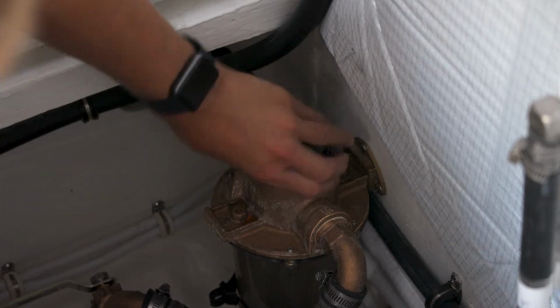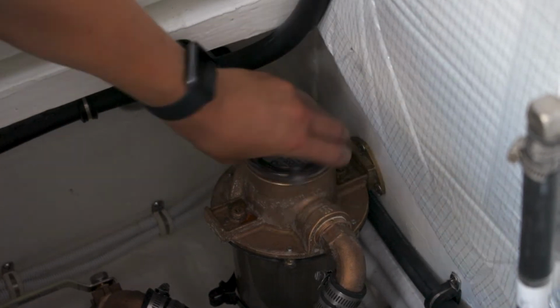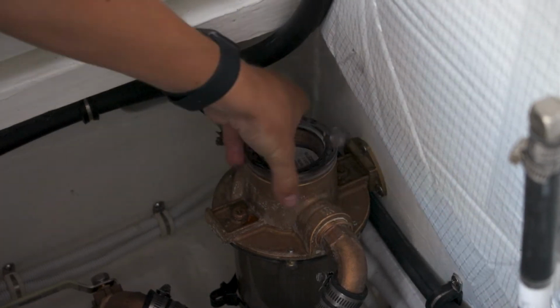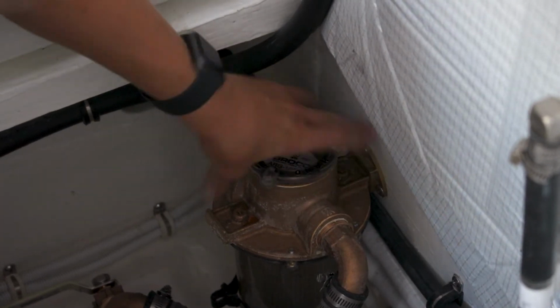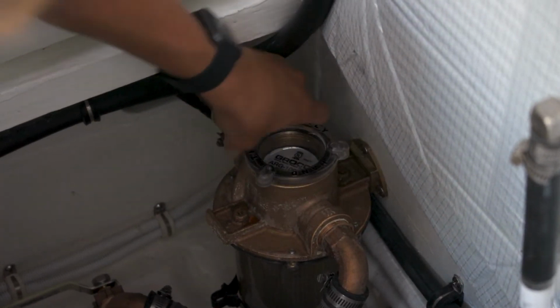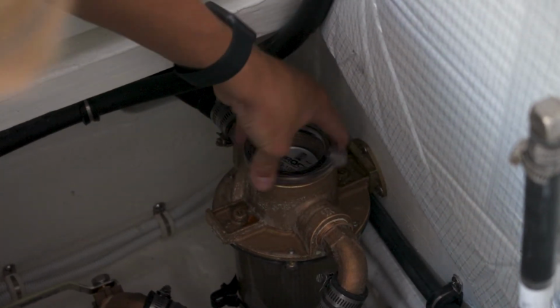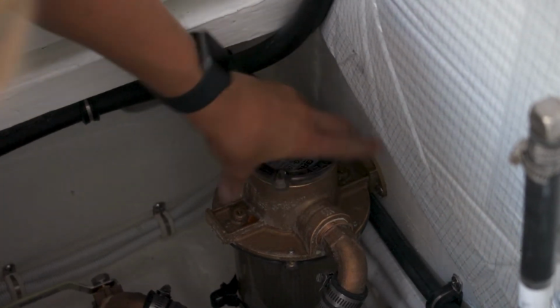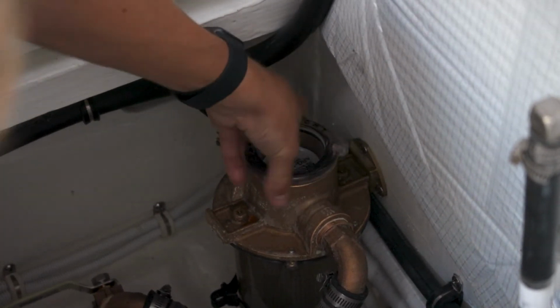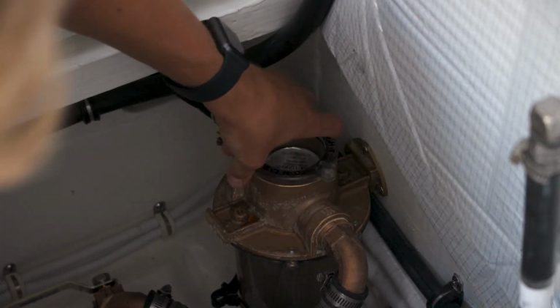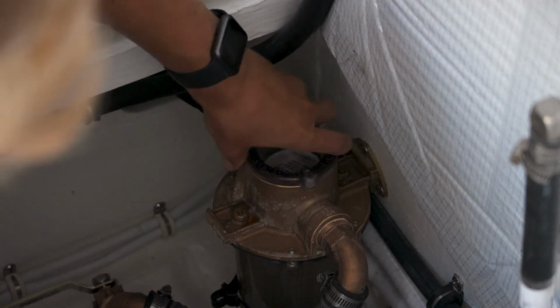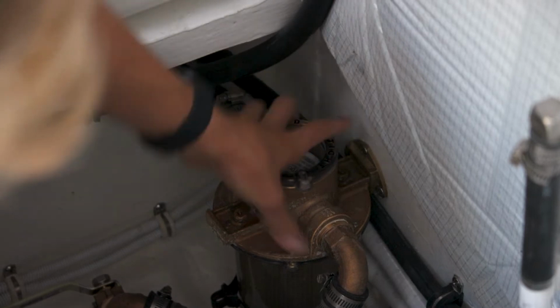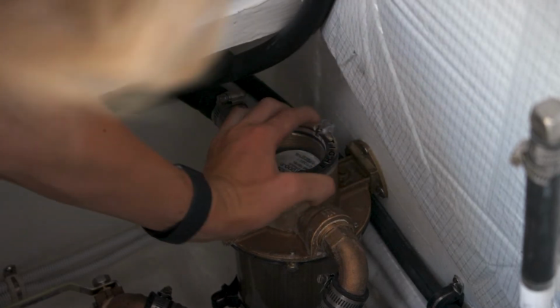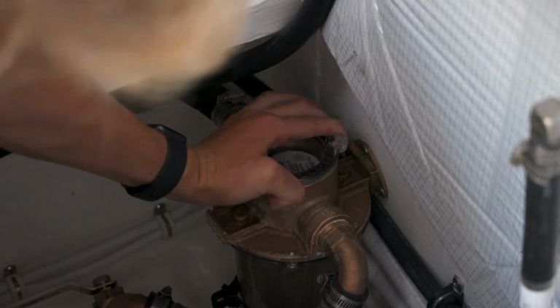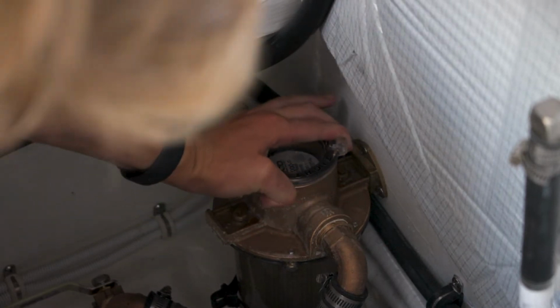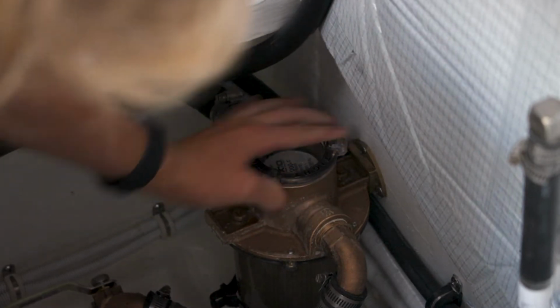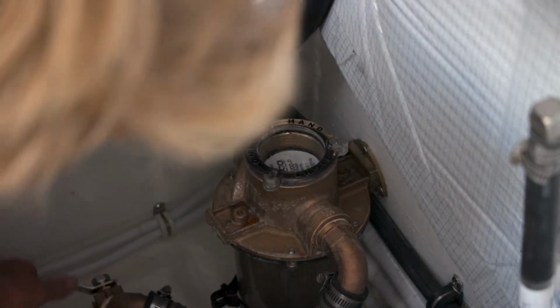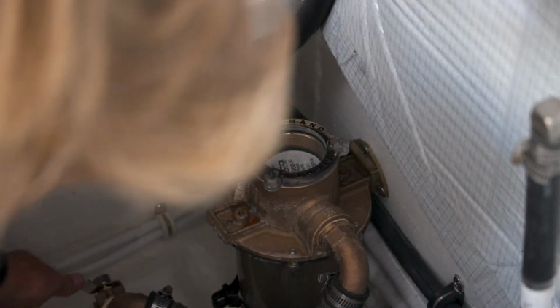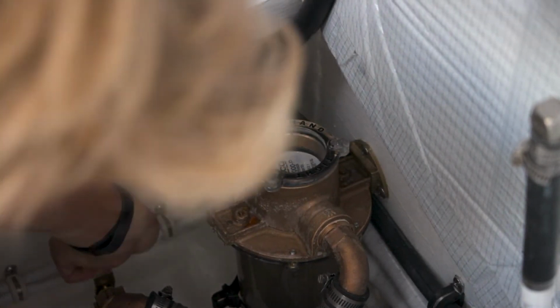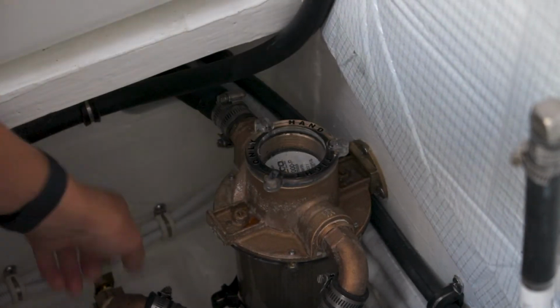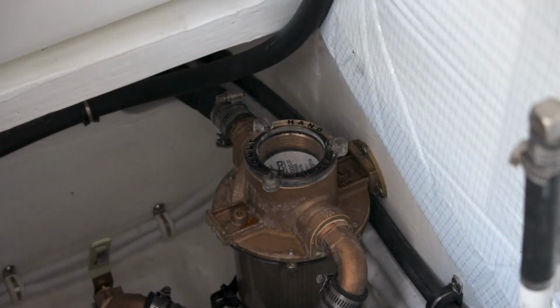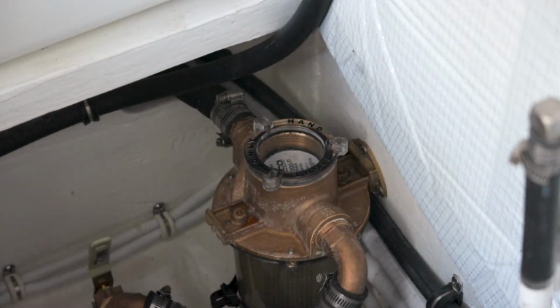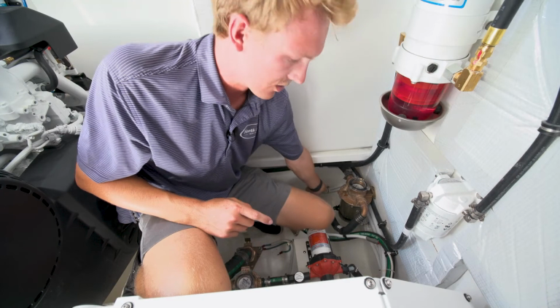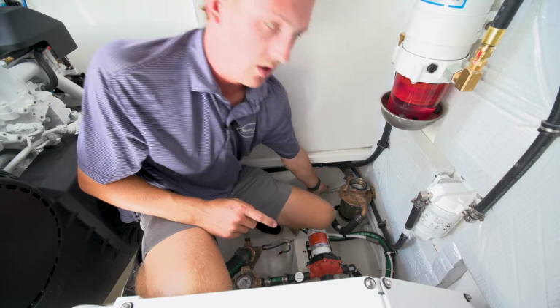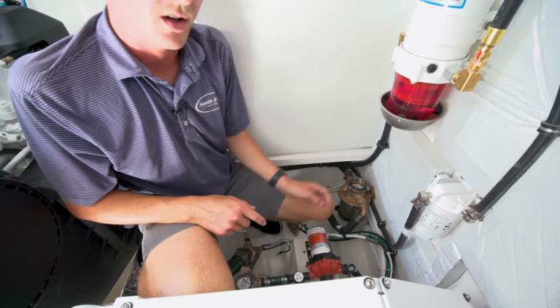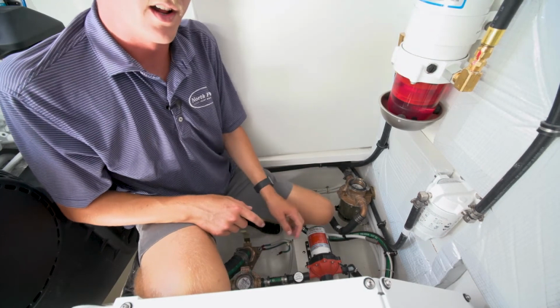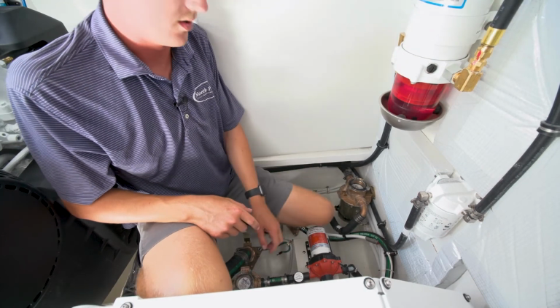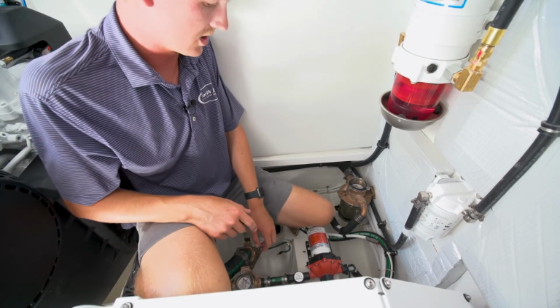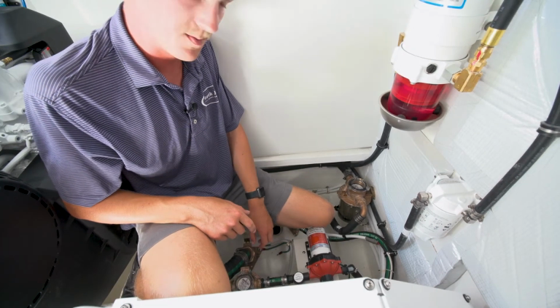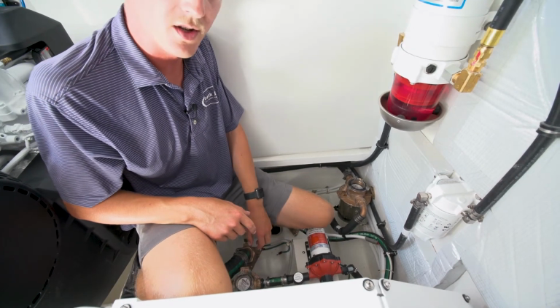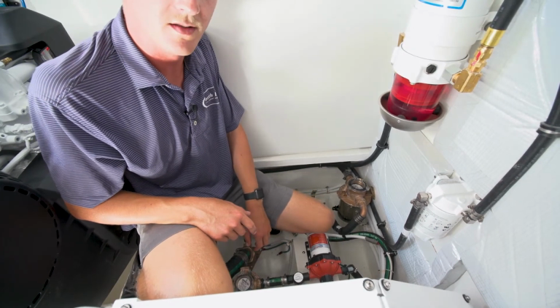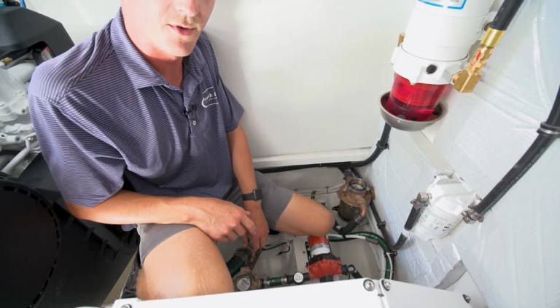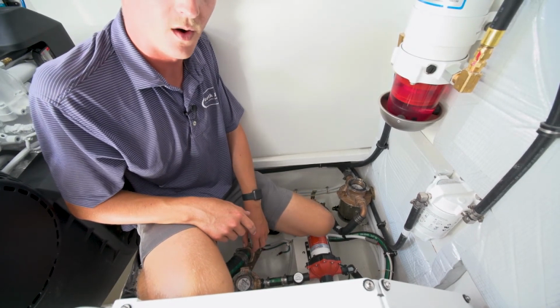Note you should not be putting a tool on the cap — just as tight as you can get it with your hand. Once you have the cap back on, reopen your through-hull and you're ready to go. Your air conditioning is primed and clean for another run.